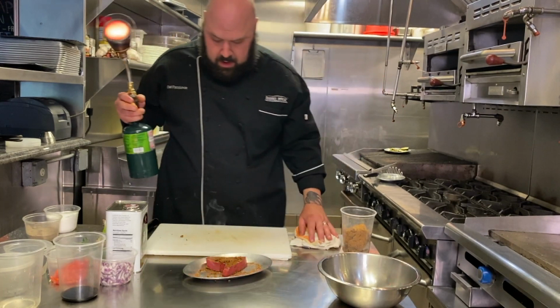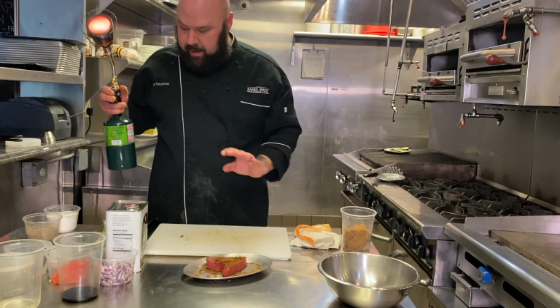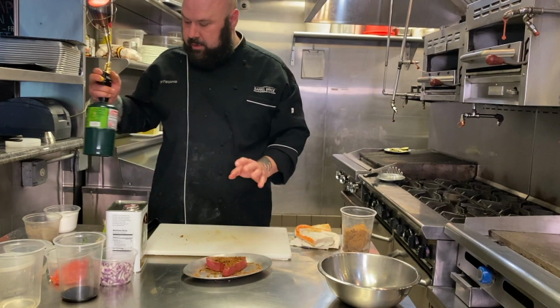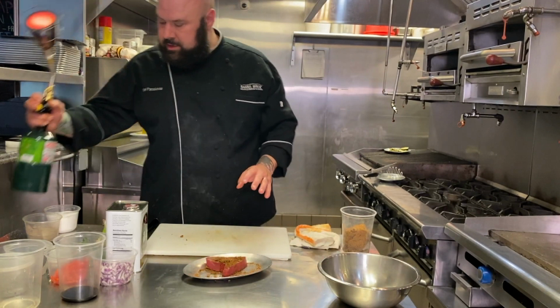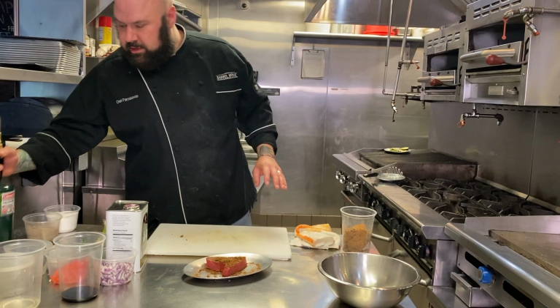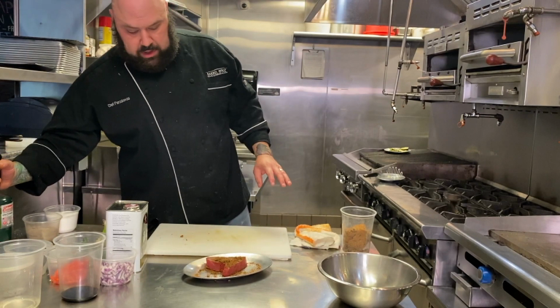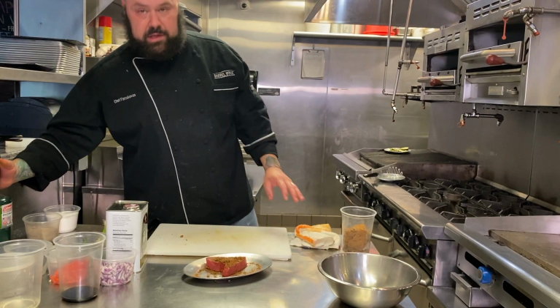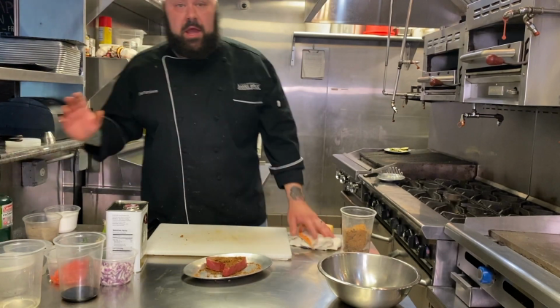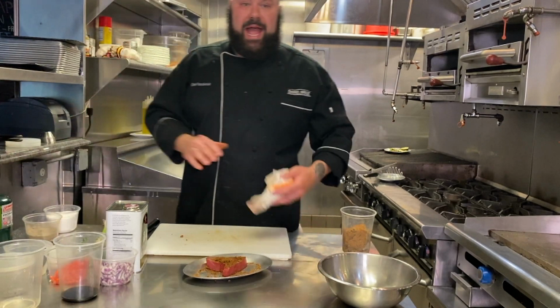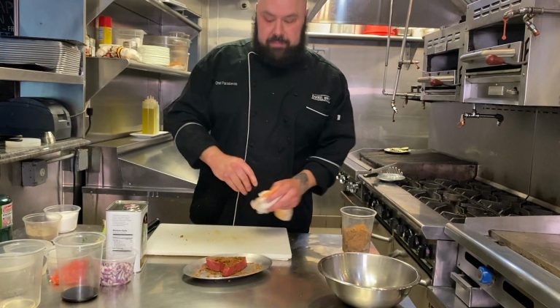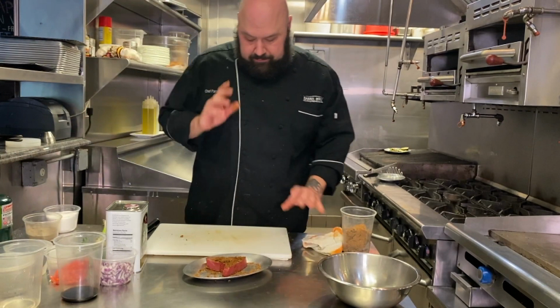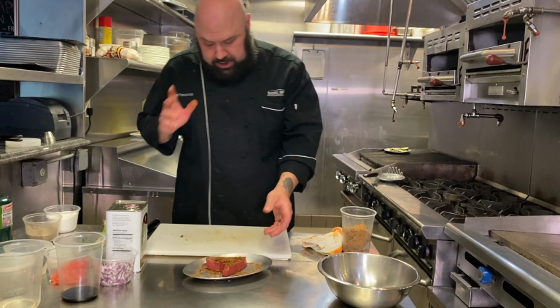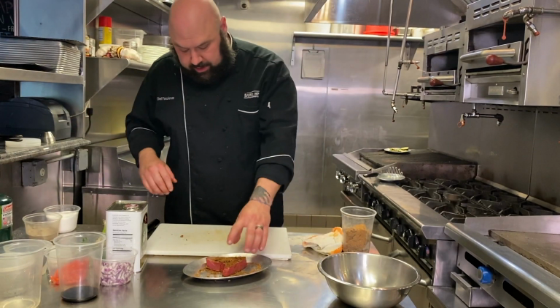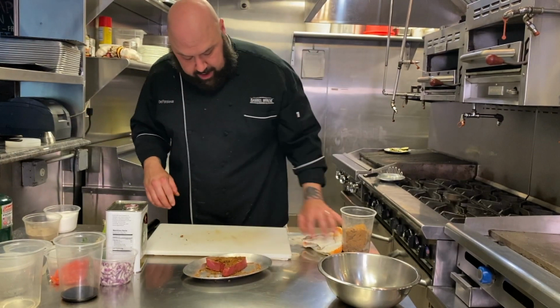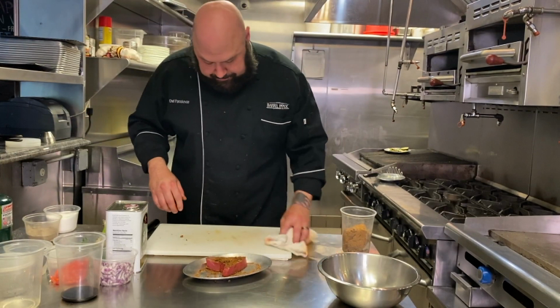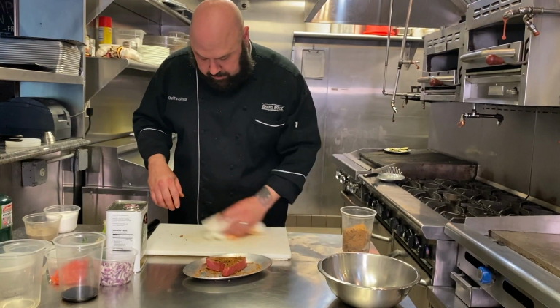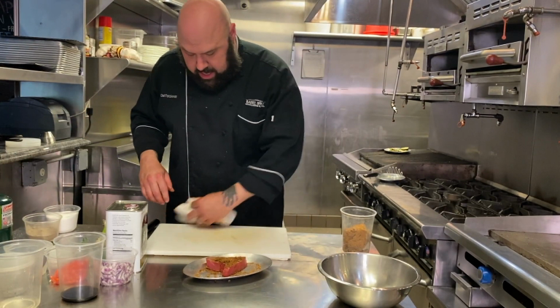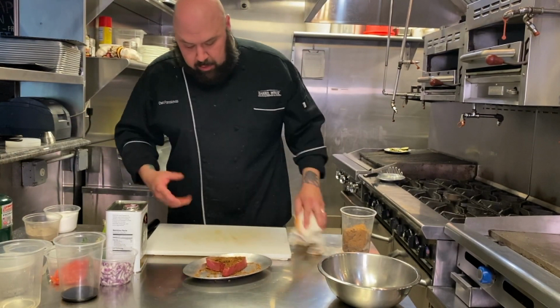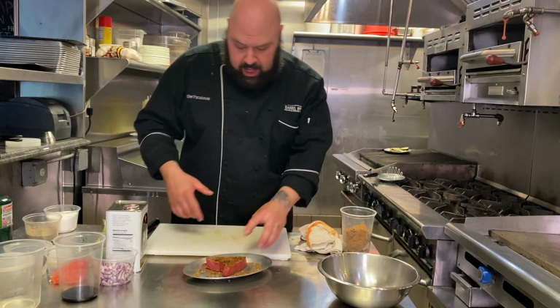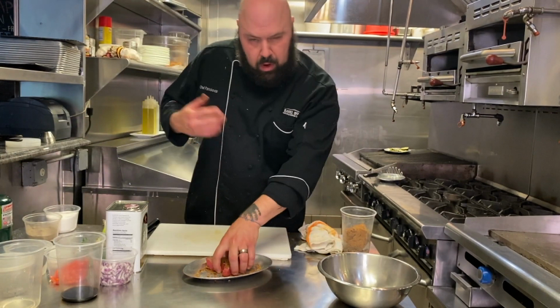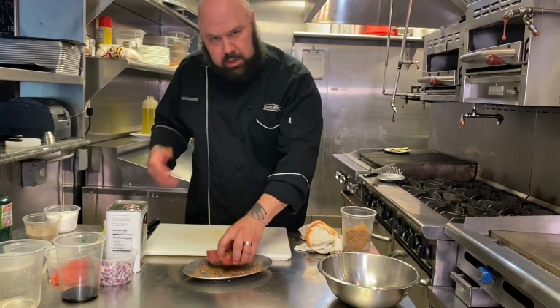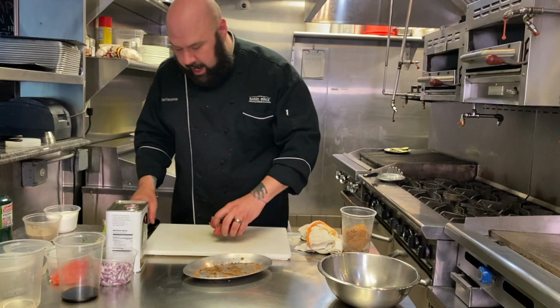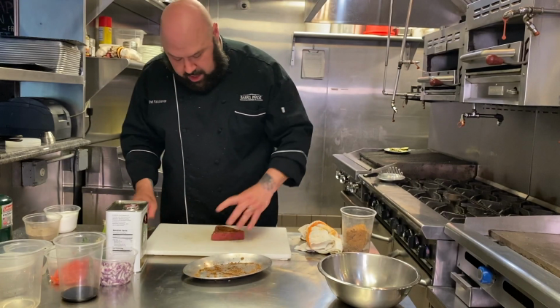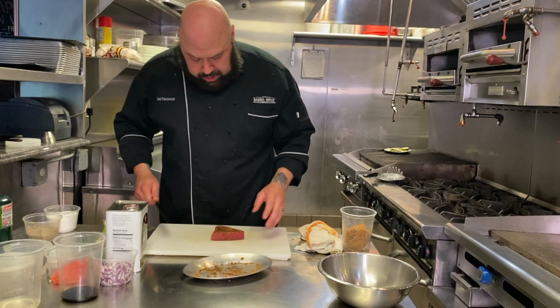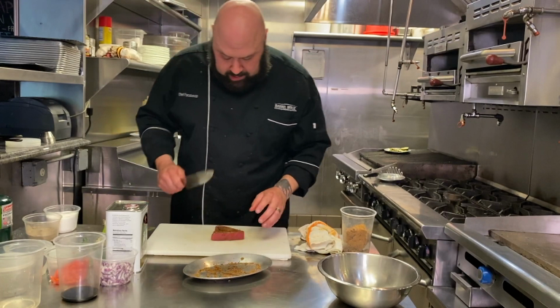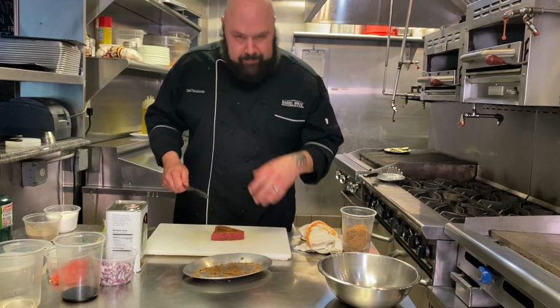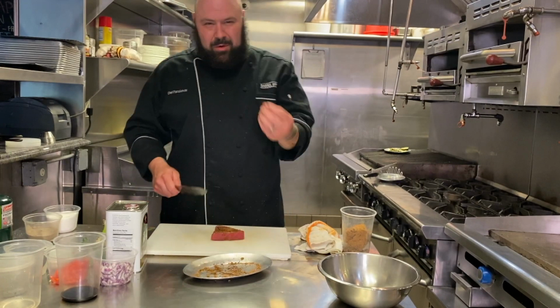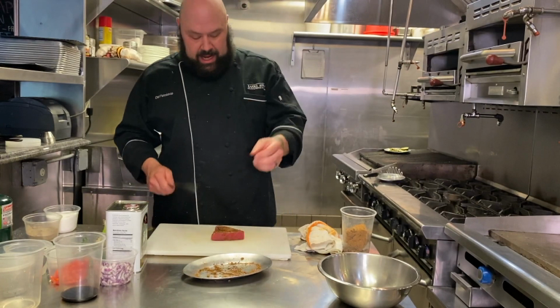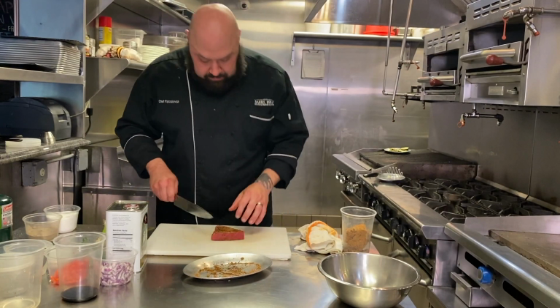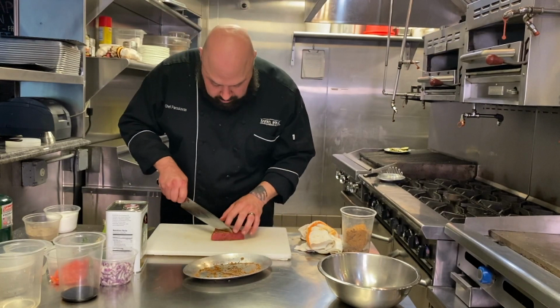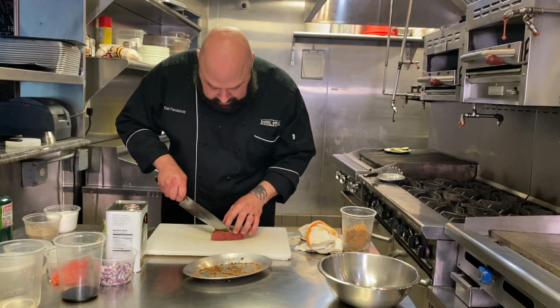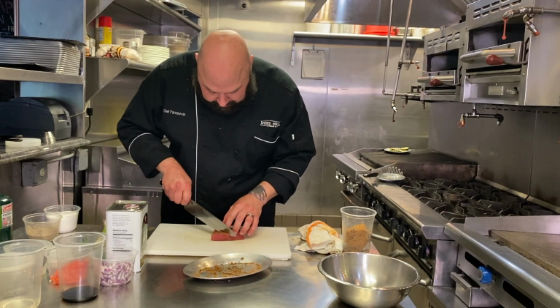All right. So we toasted those — toasted the blackening spice. Now we're just gonna dice it up and we poke. You want a larger dice. It shouldn't be so tiny. You want about a medium dice.